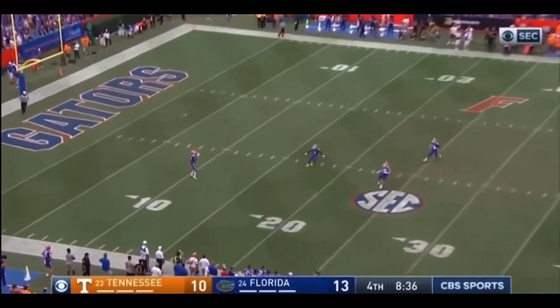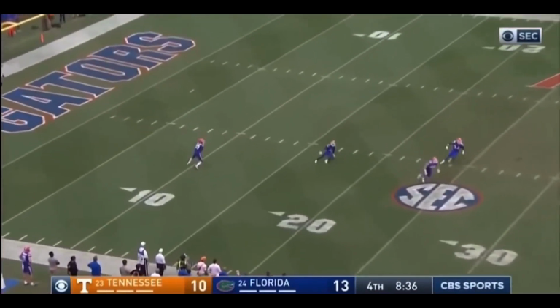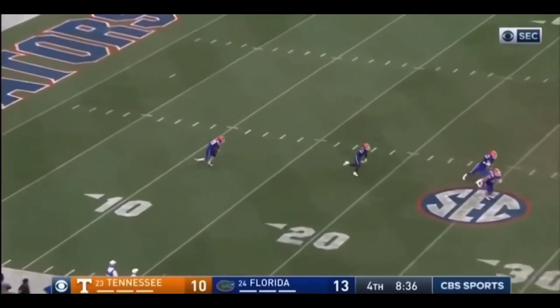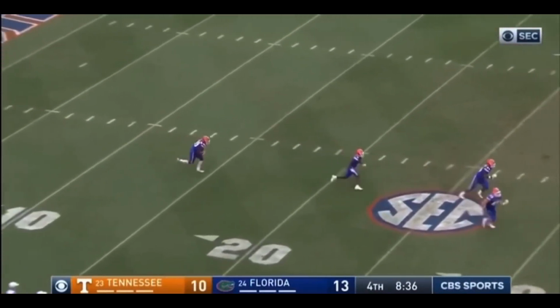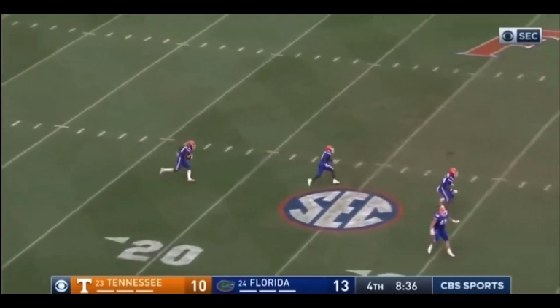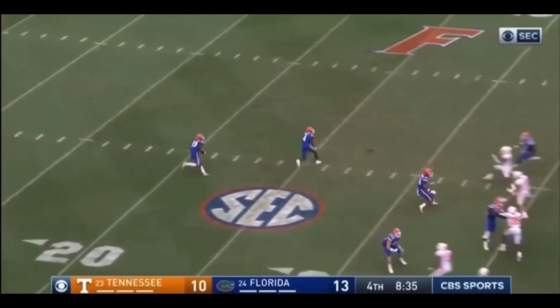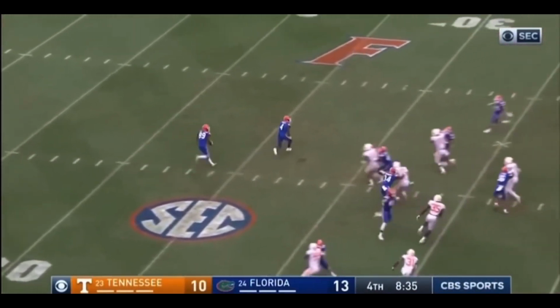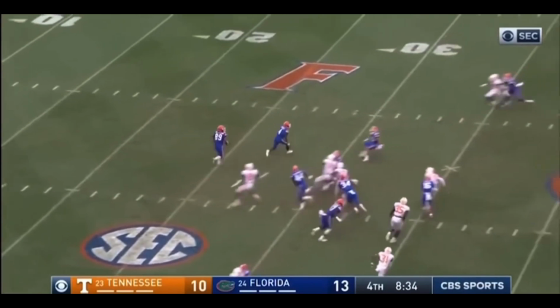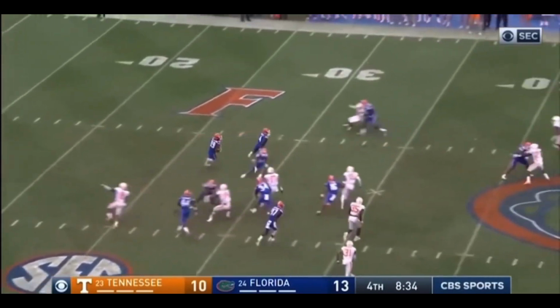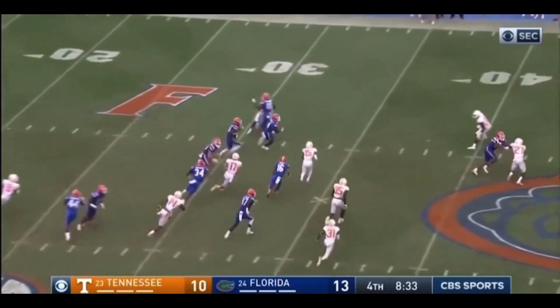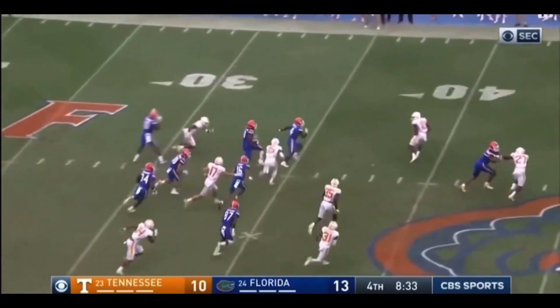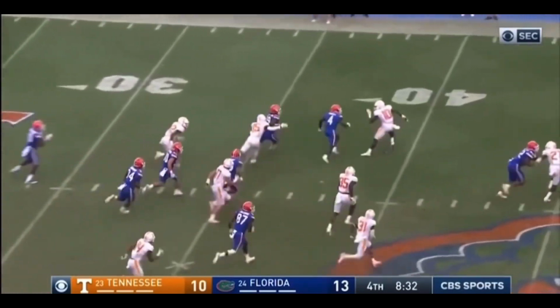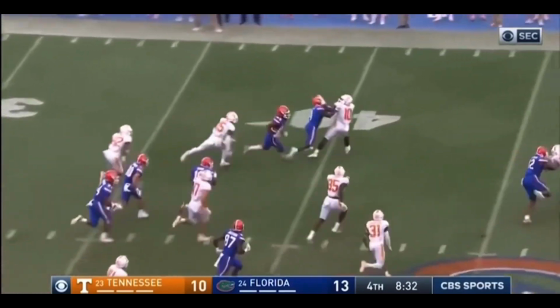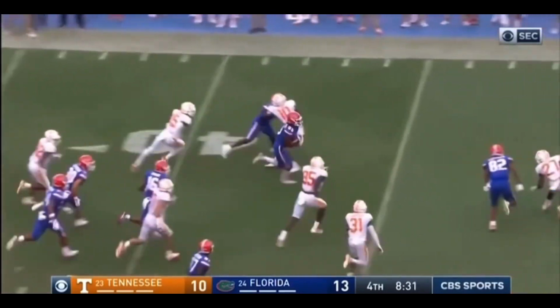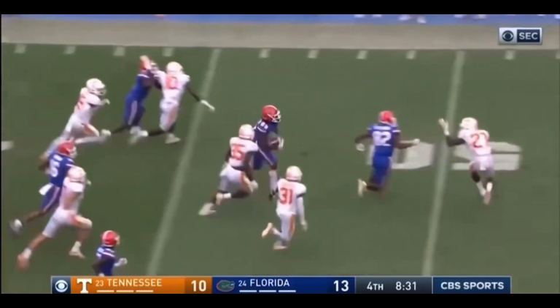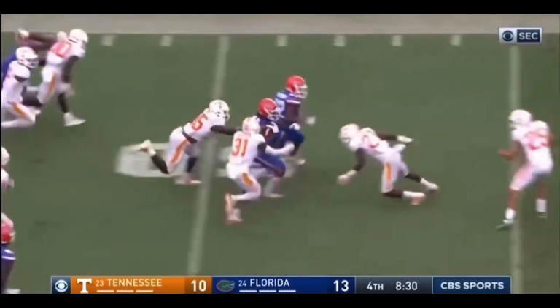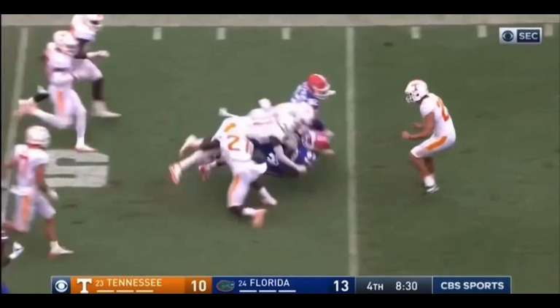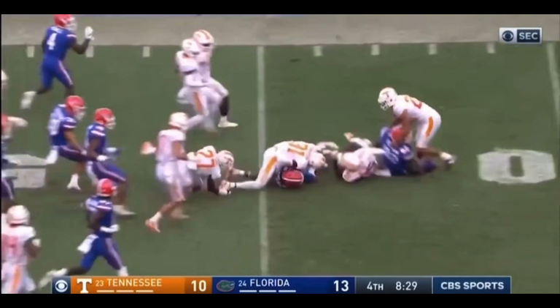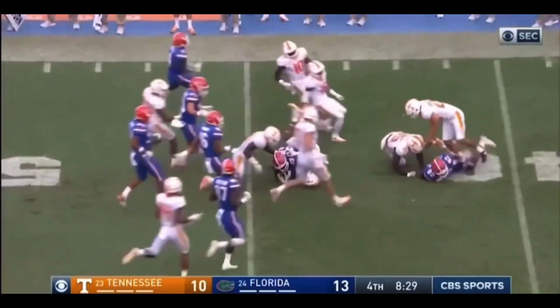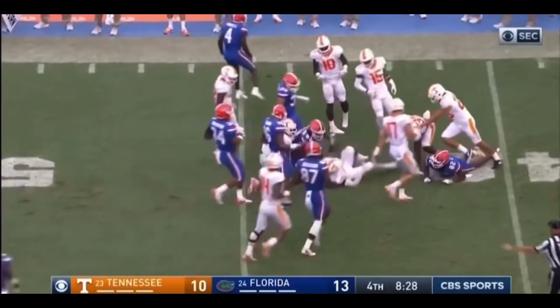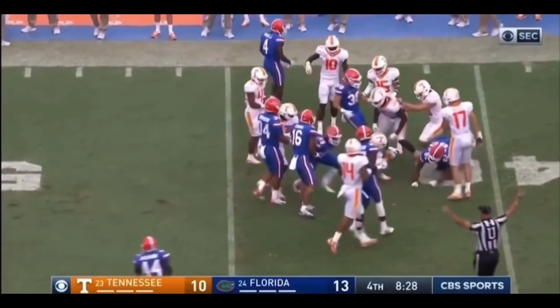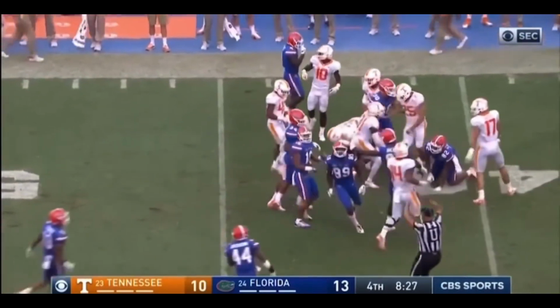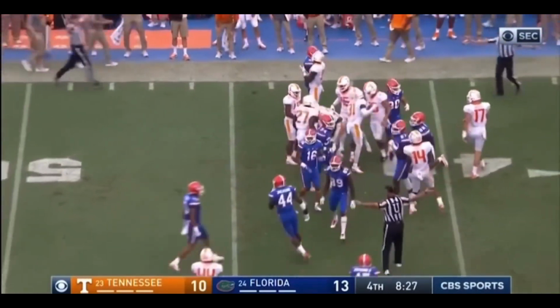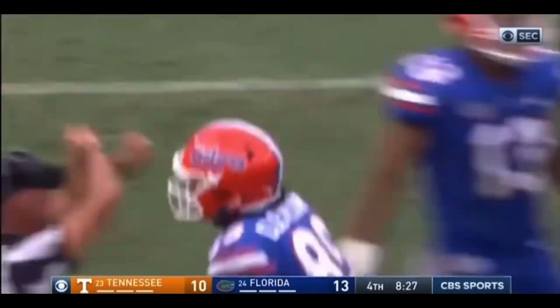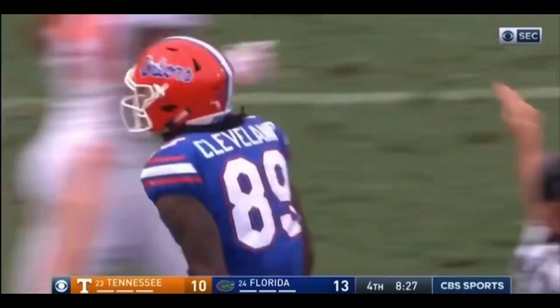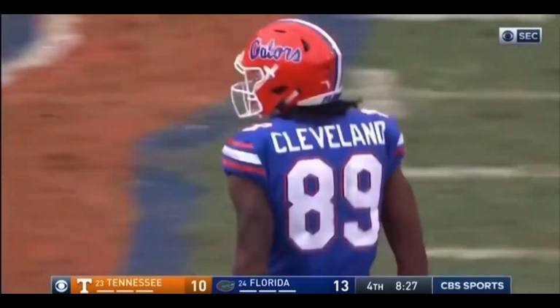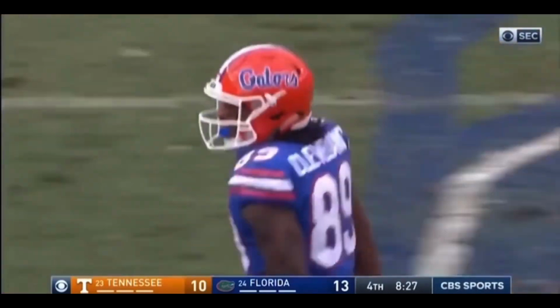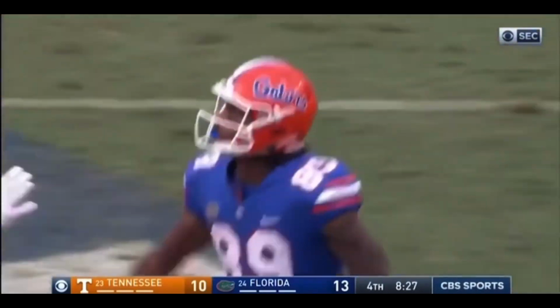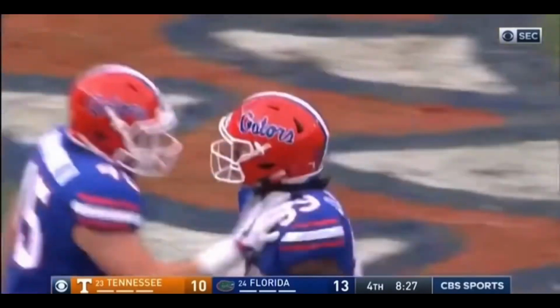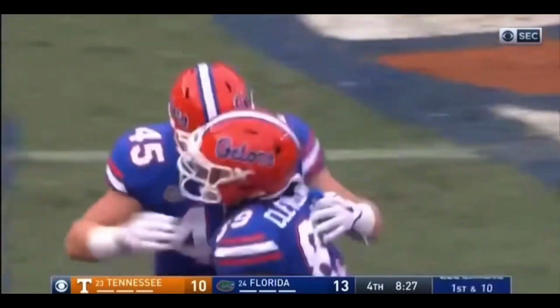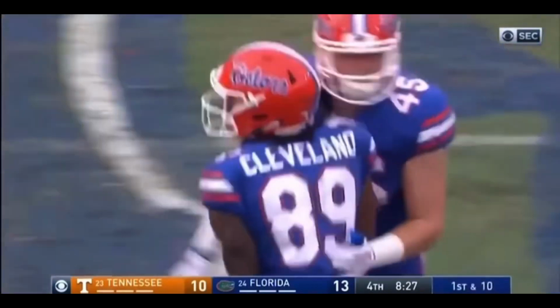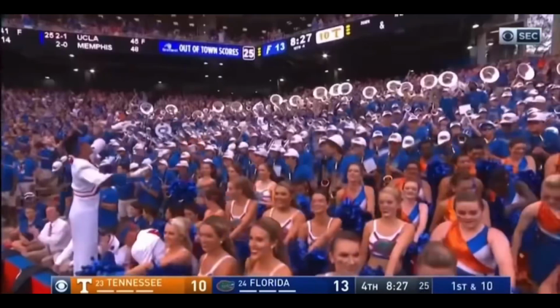Kick return from the 10 for Tyree Cleveland. Cleveland got to the outside. Tyree Cleveland's in to Tennessee territory. And that's what a personal foul, unsportsmanlike conduct, and a short kick will do for you.